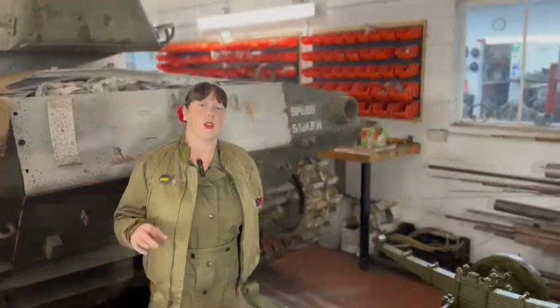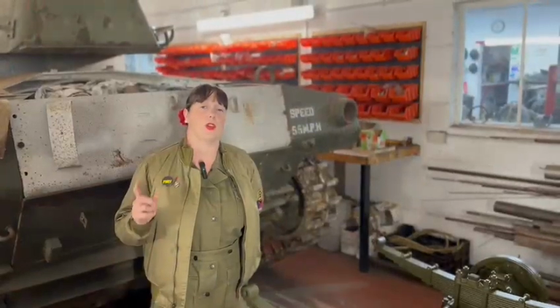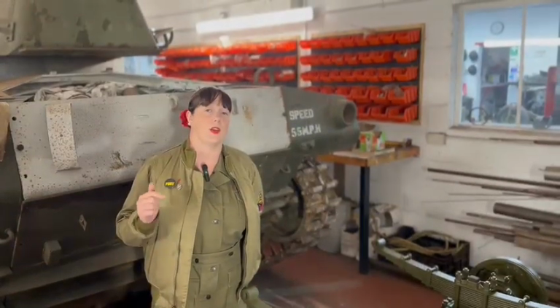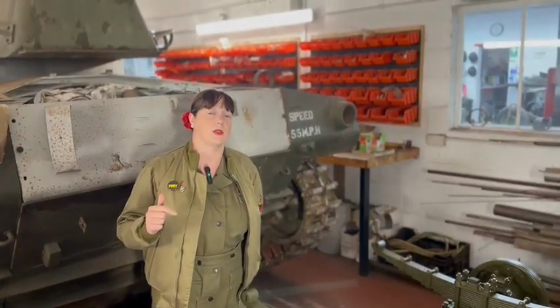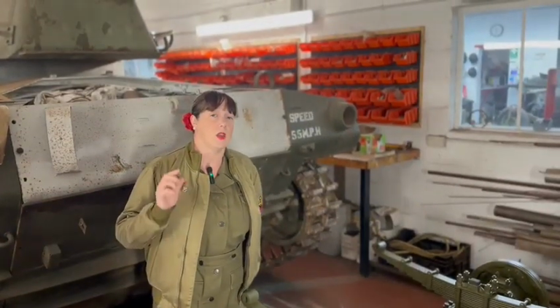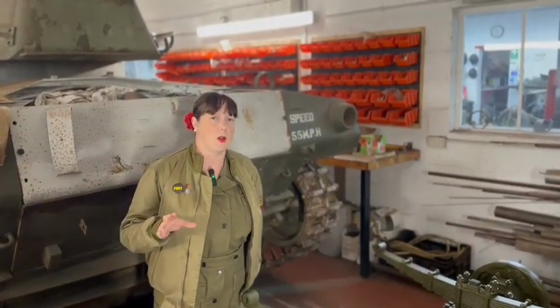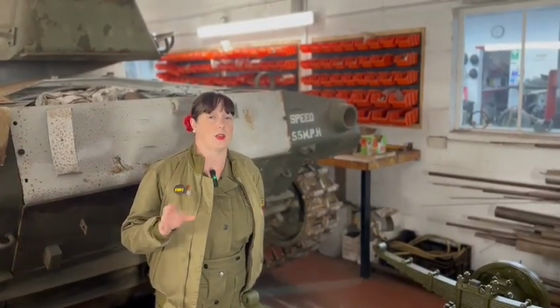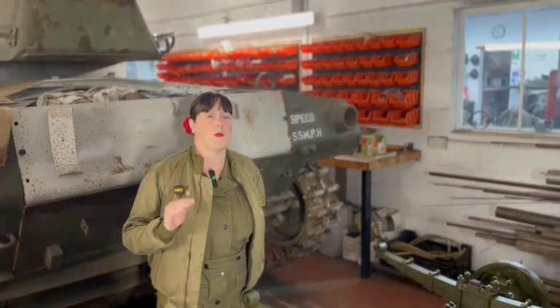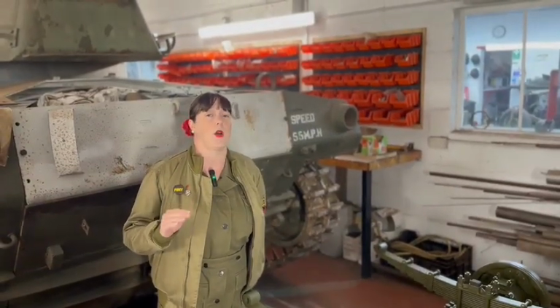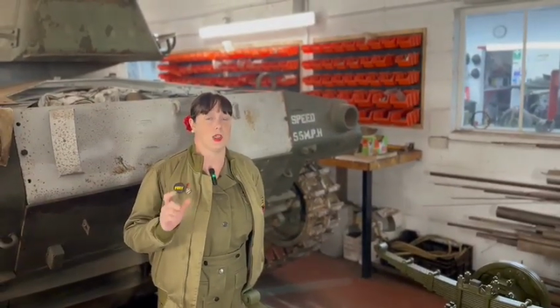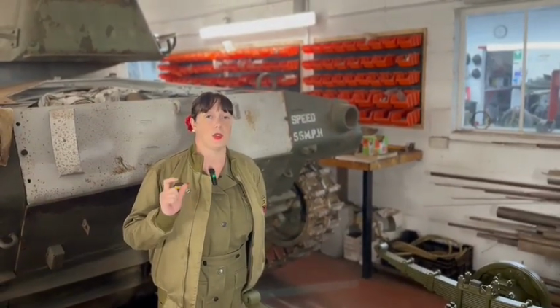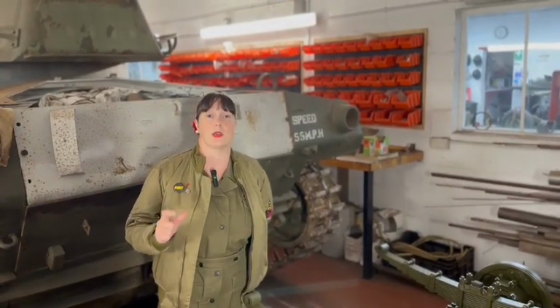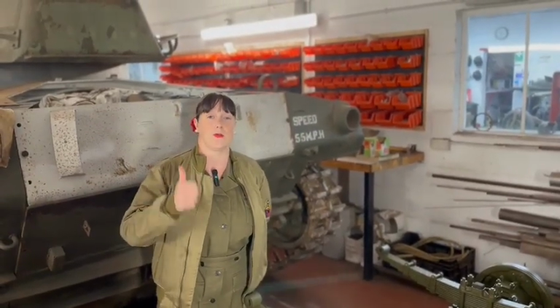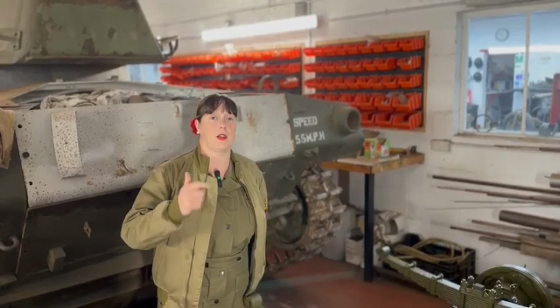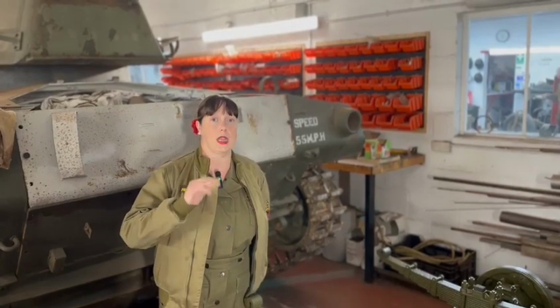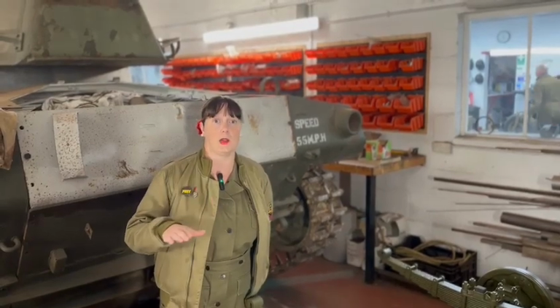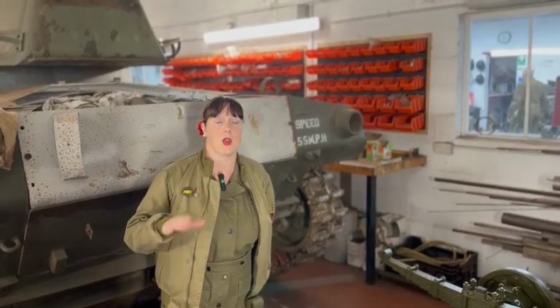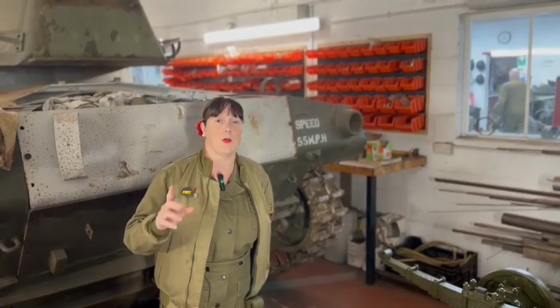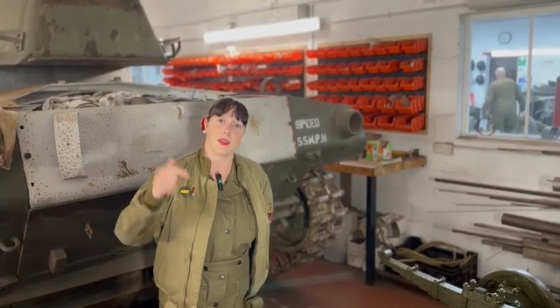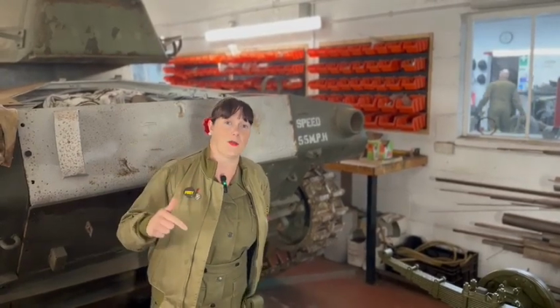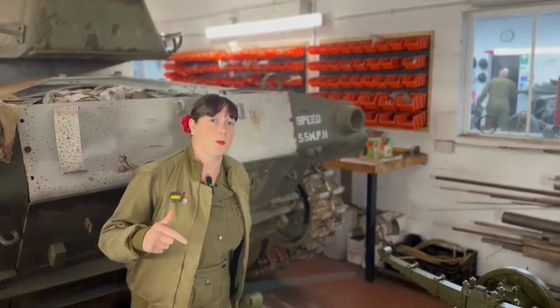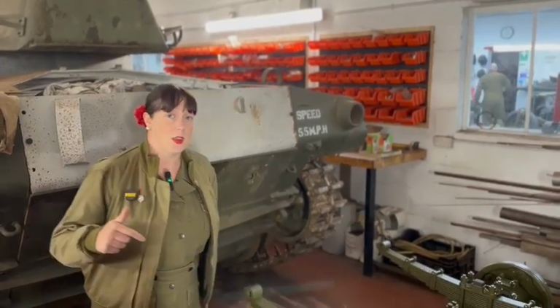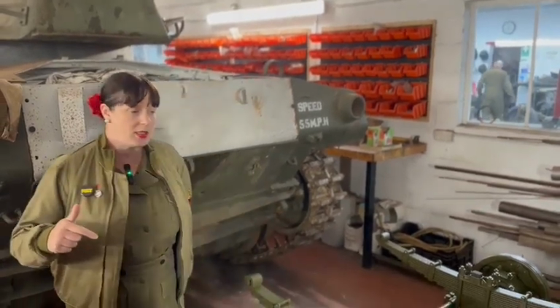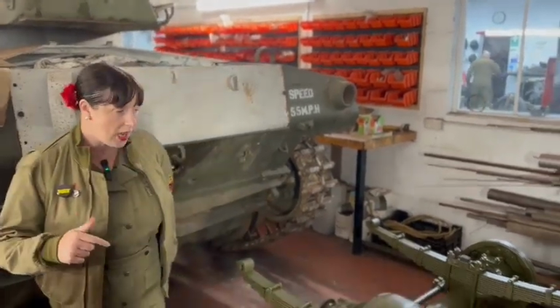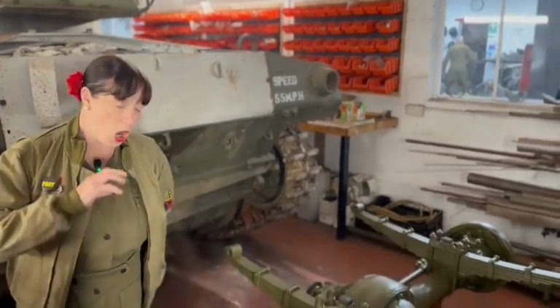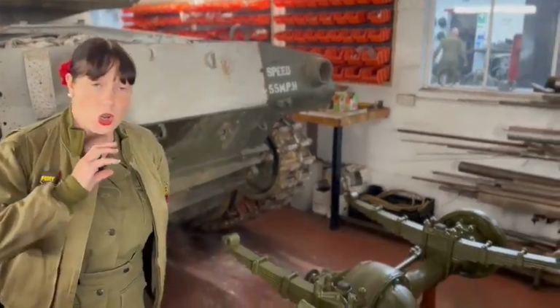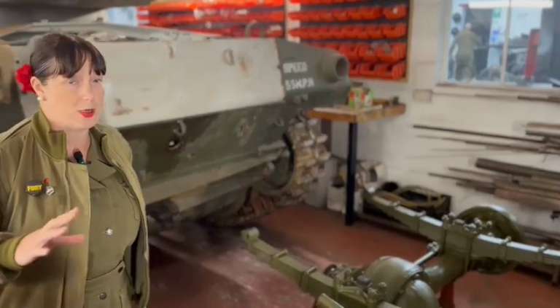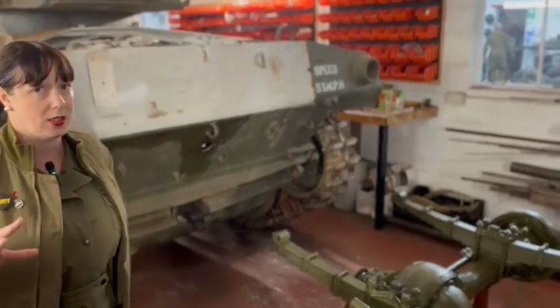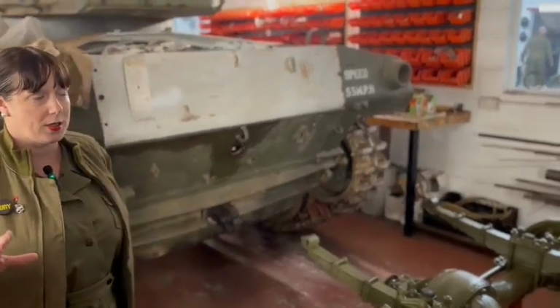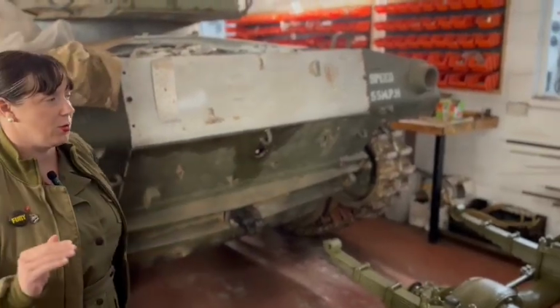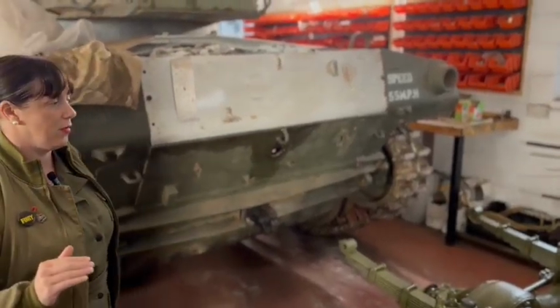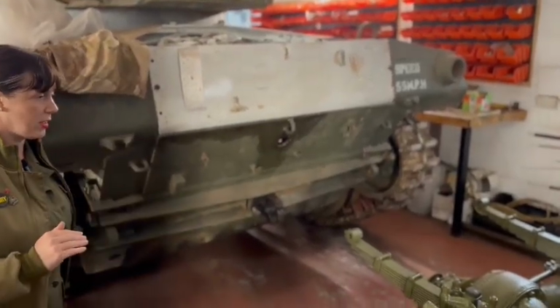We're now going to have a look at the front axle. Before we look at her, do you remember I showed you the two axles — the front and the back — and how they looked? Well, now this is the front one. This has had loads of bits done to her. Bless her, she was really, really rusty.